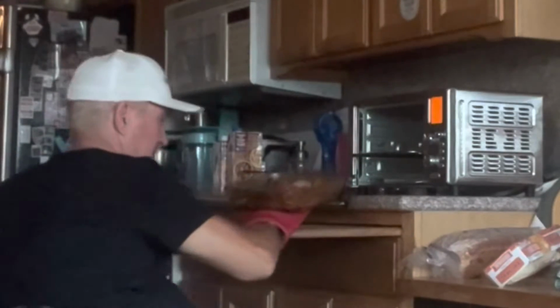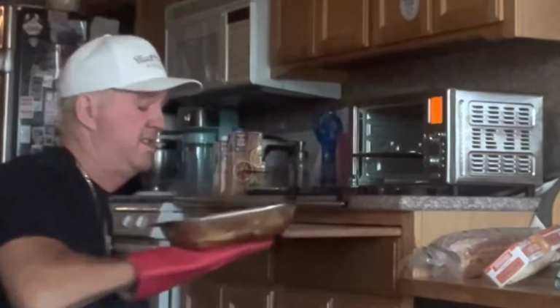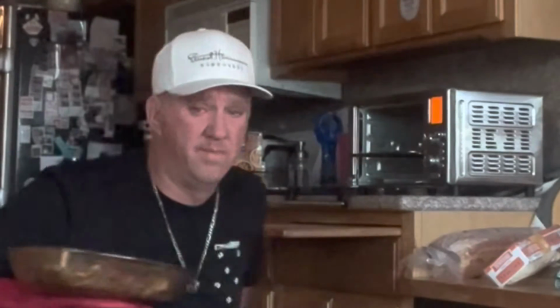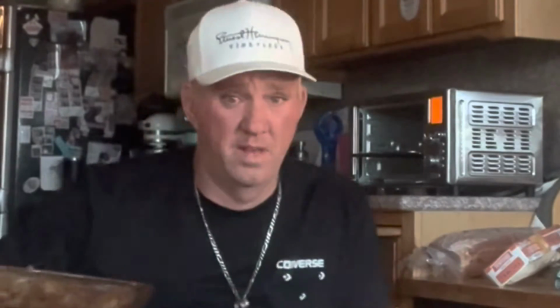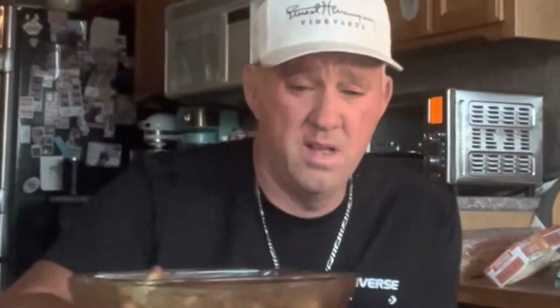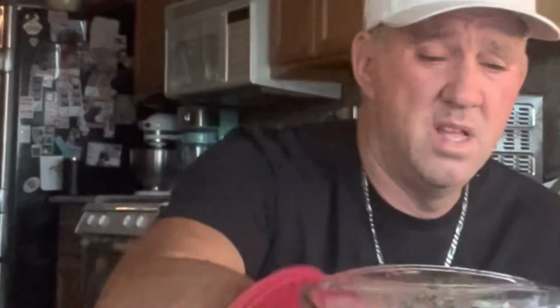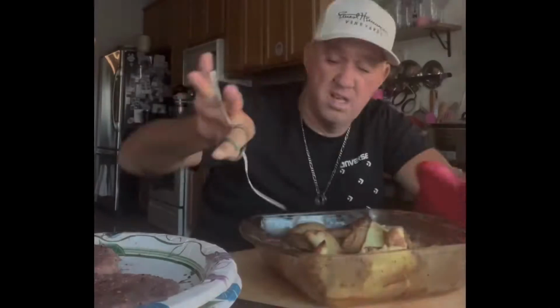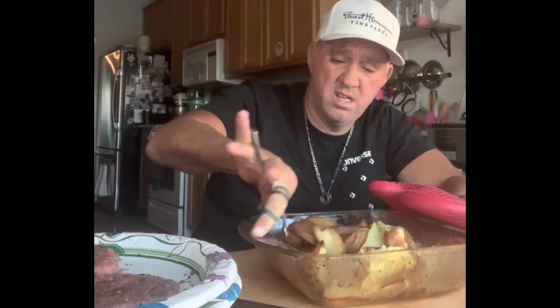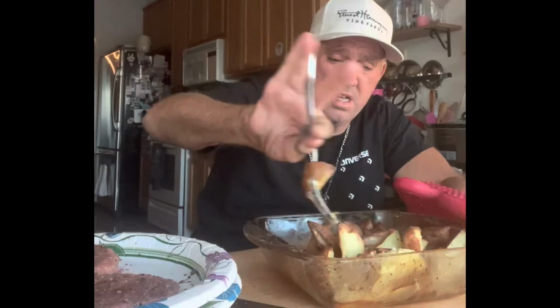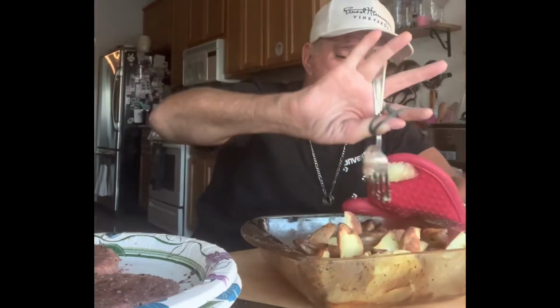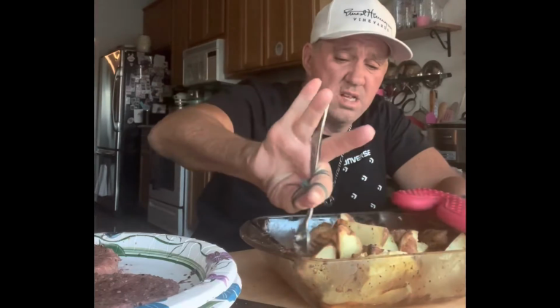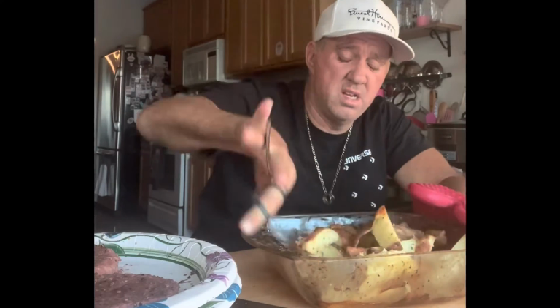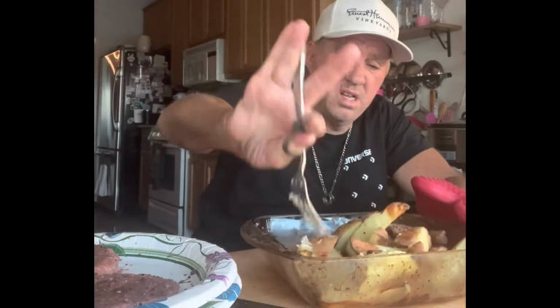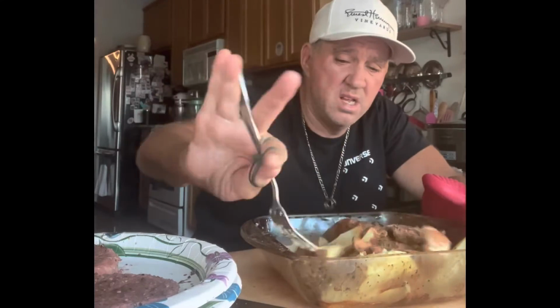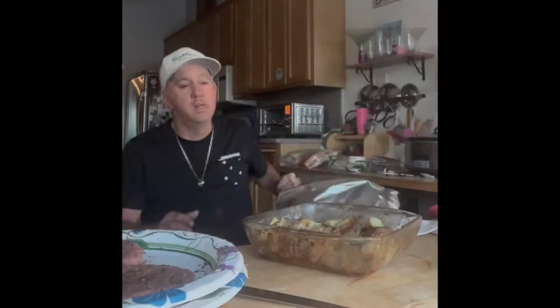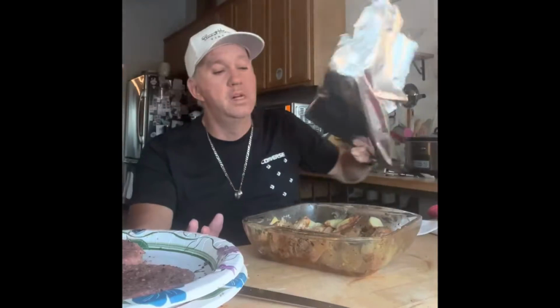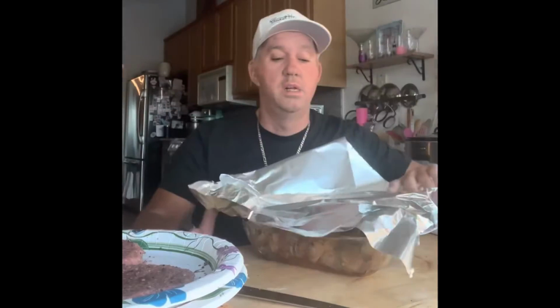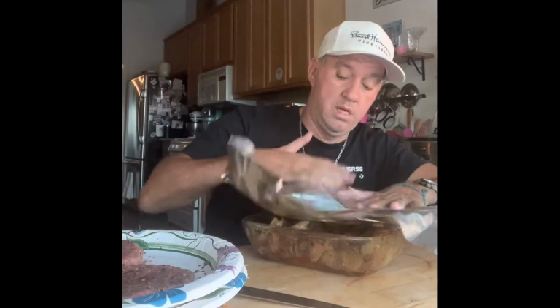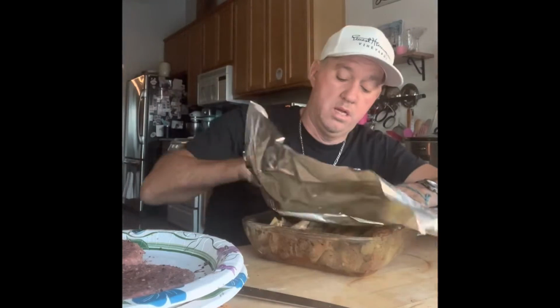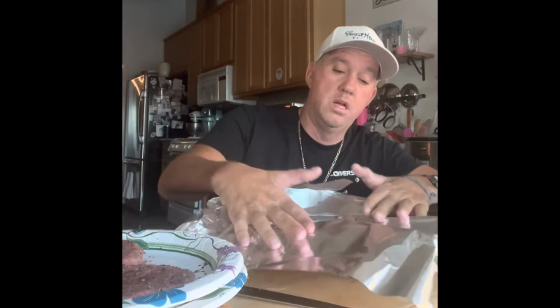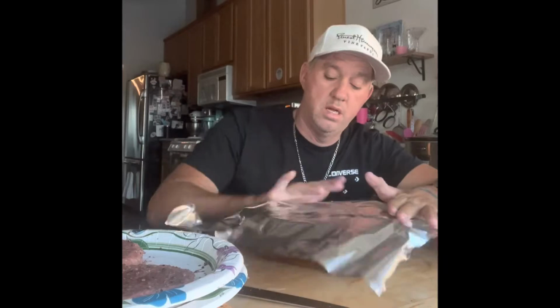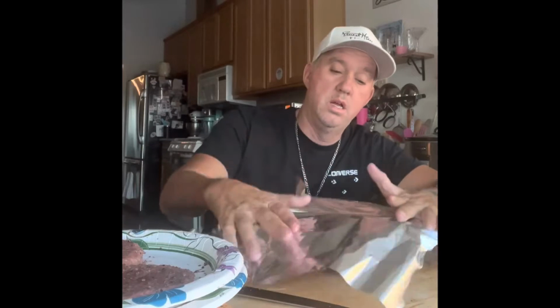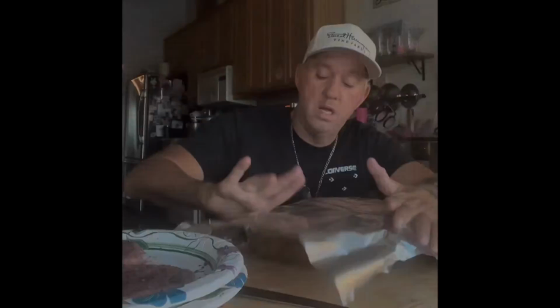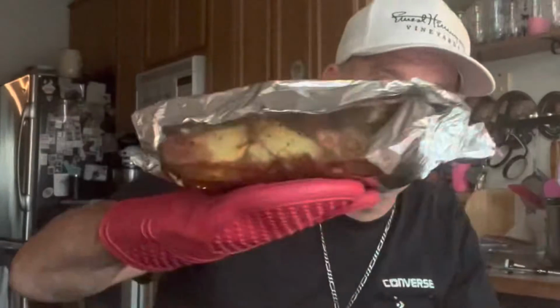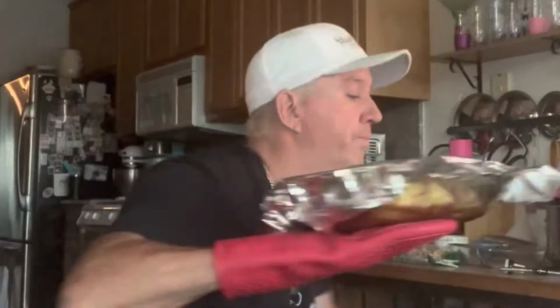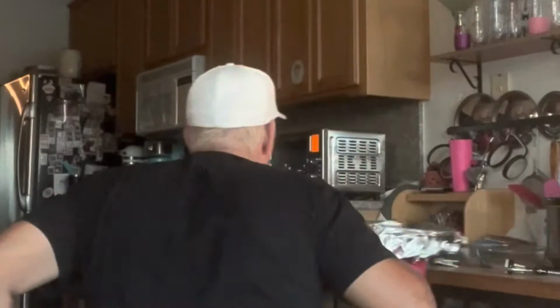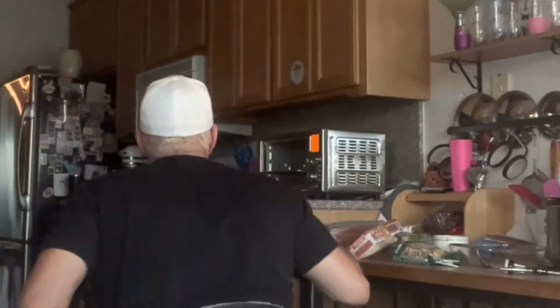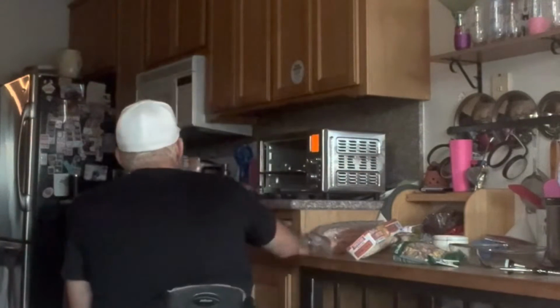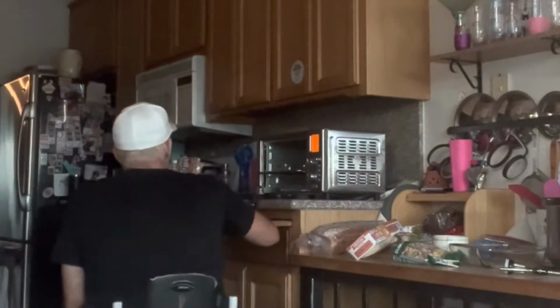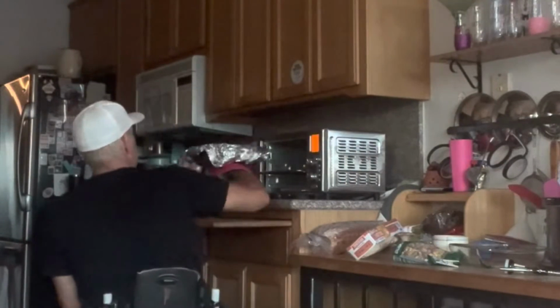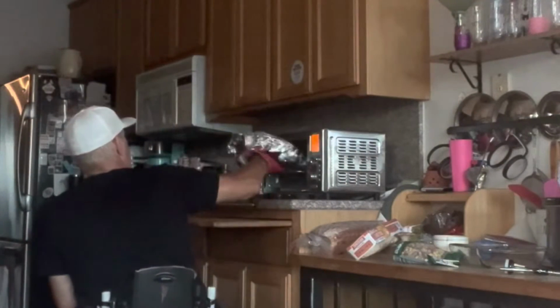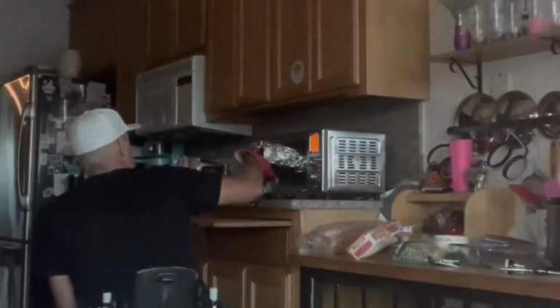The Mojos have been in for about a half hour, baking at 400. Give them a little mix, maybe turning the temperature down a little bit. Put a little foil over so they don't burn.